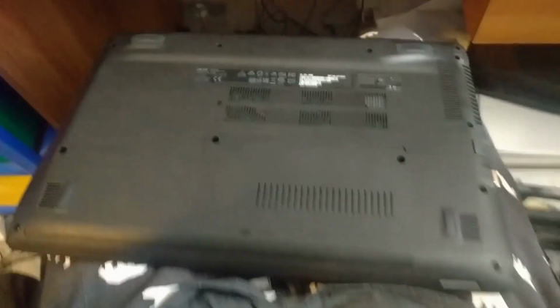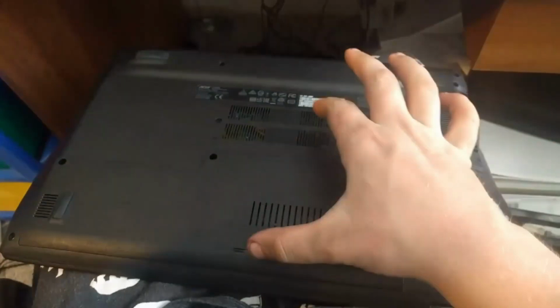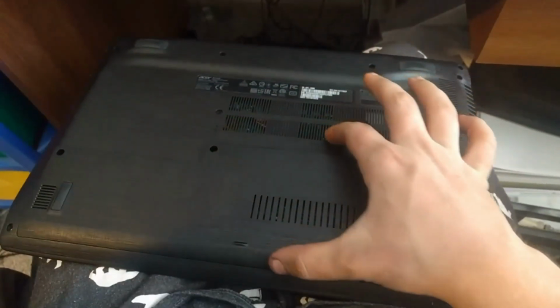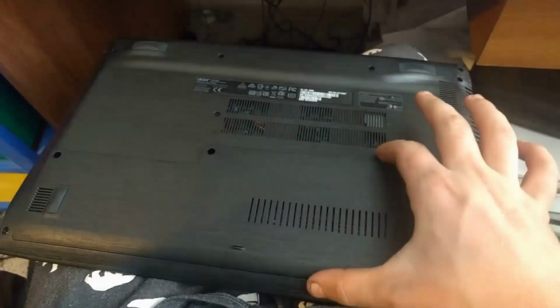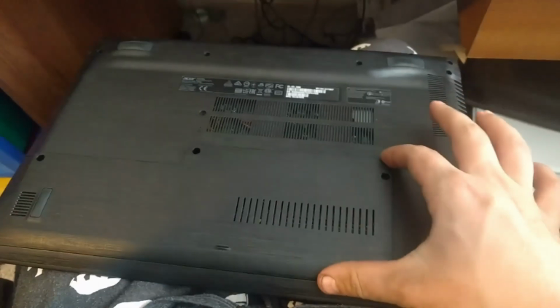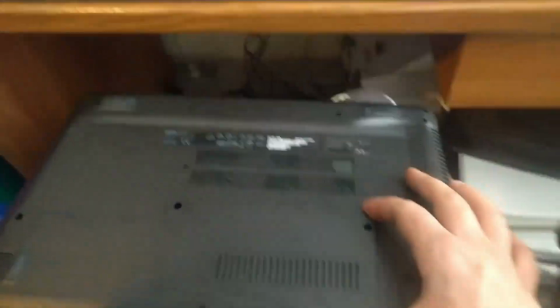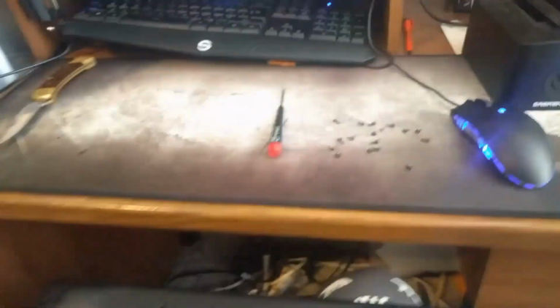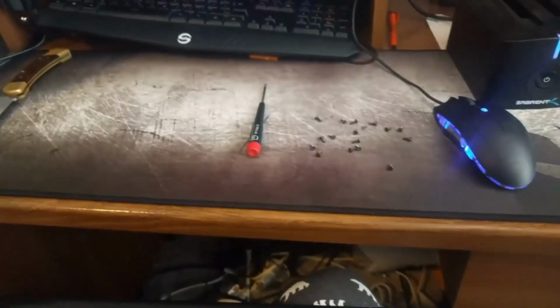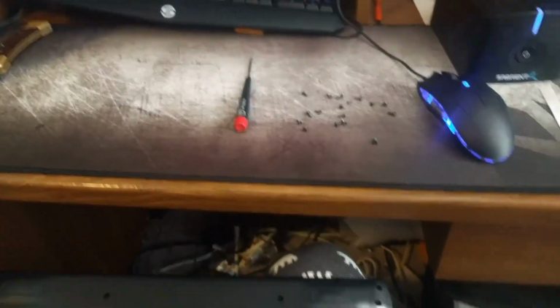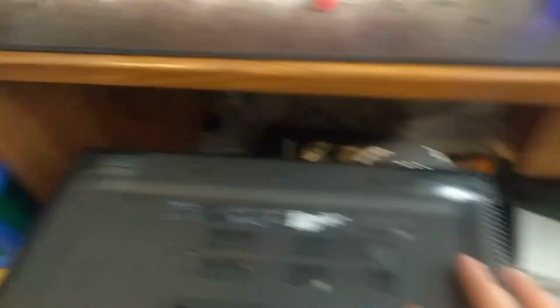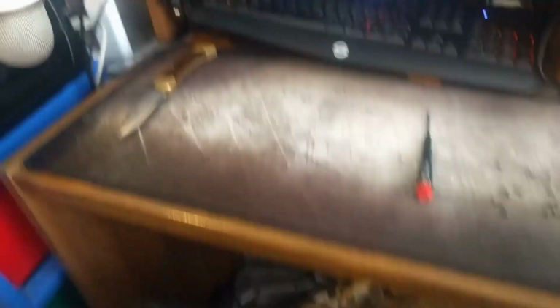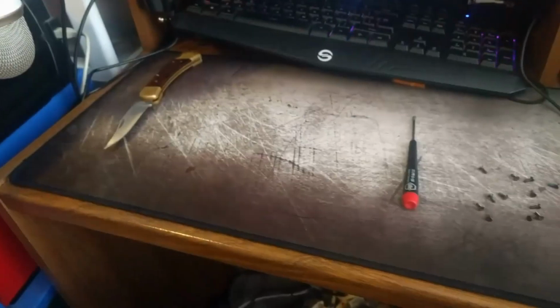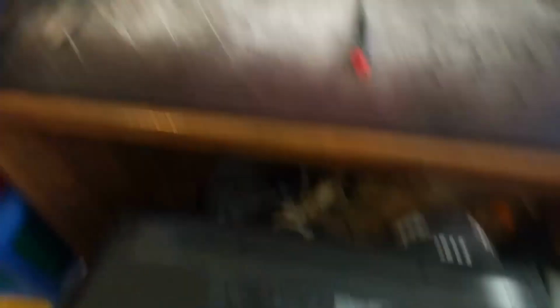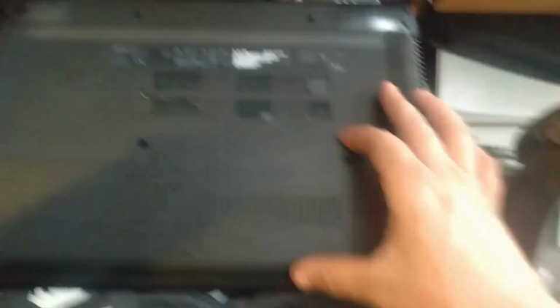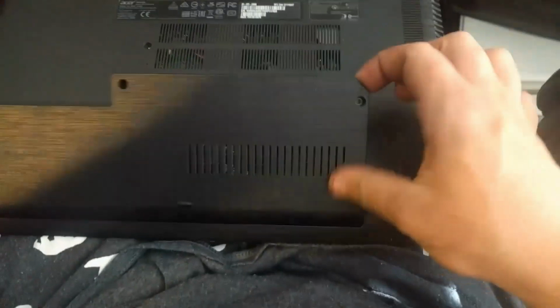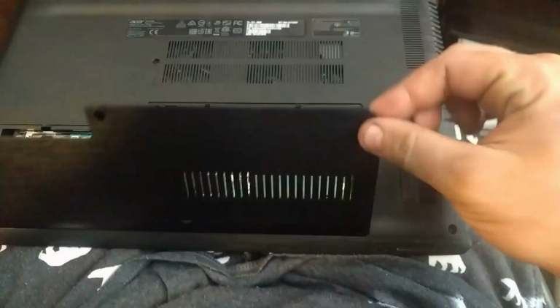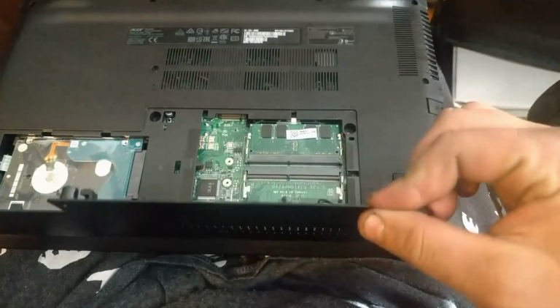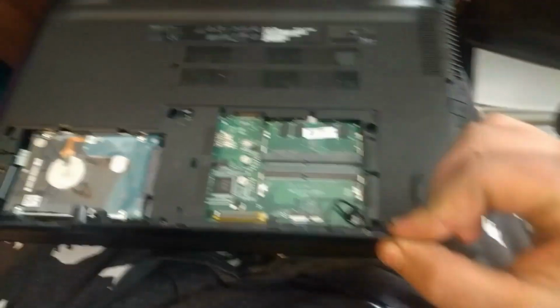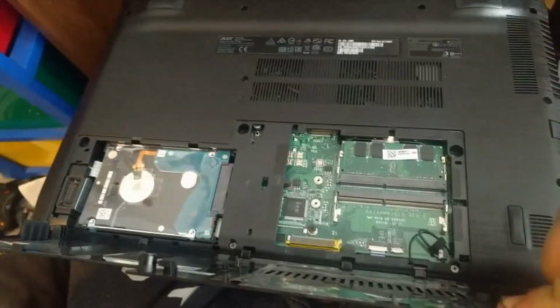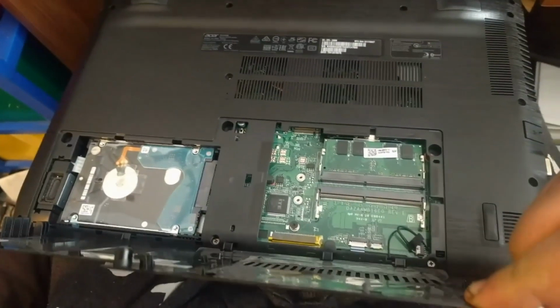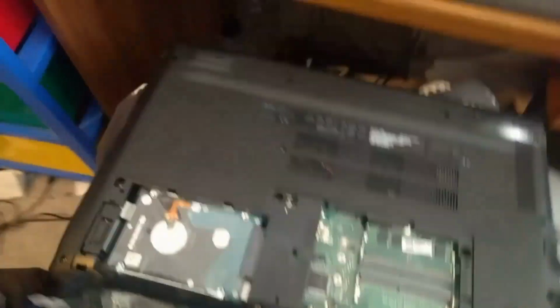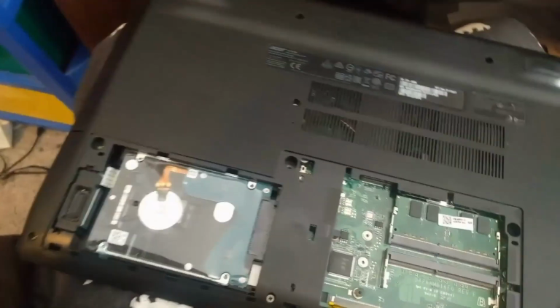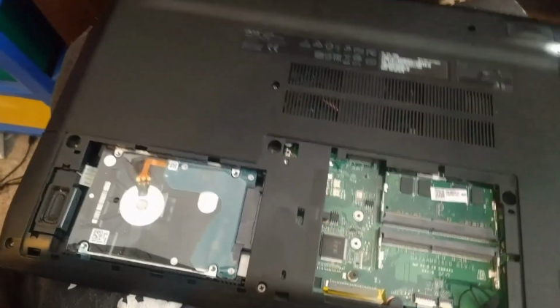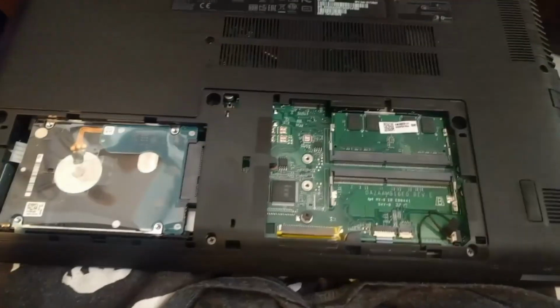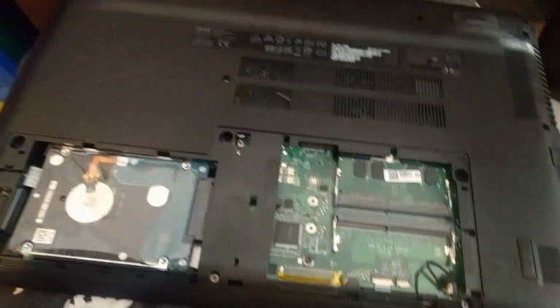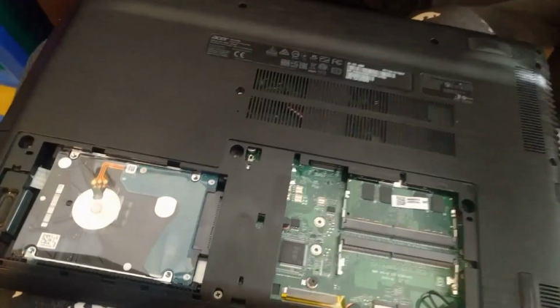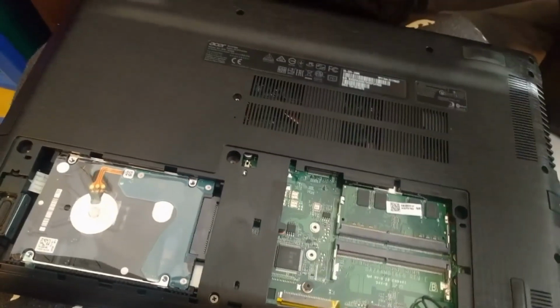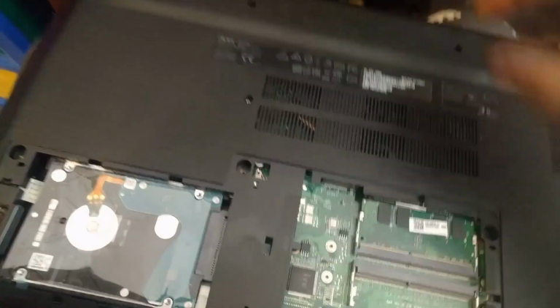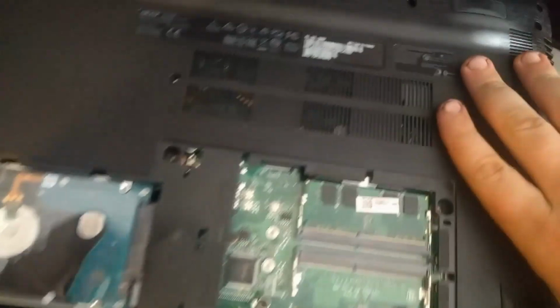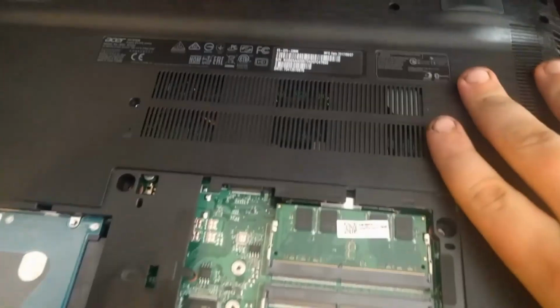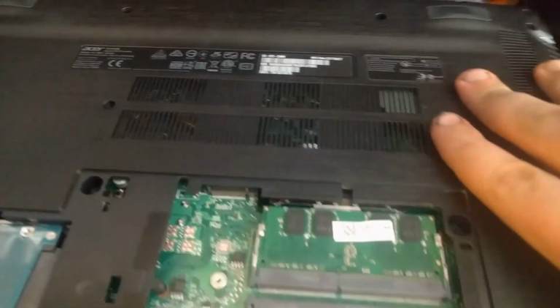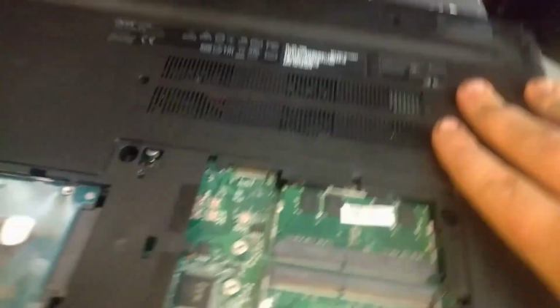Now that I took out all the screws, which are right over here, take a sharp pointy object, and yeah — there we go. Looks like we have... oh, that's cool.